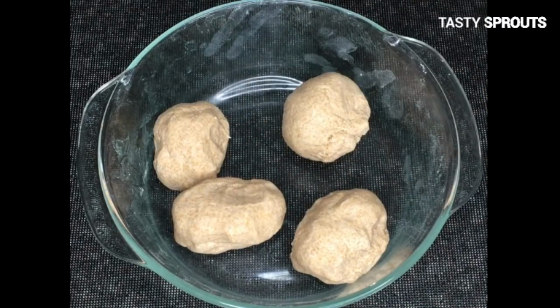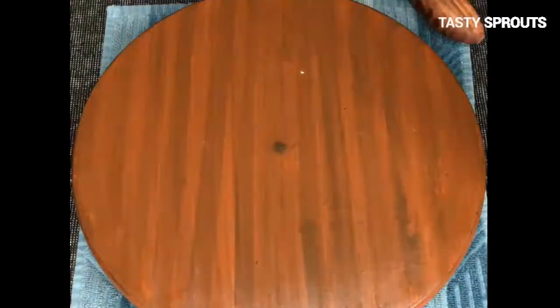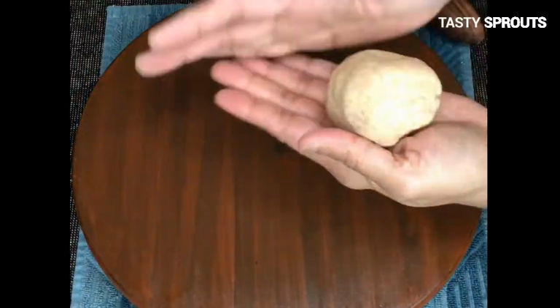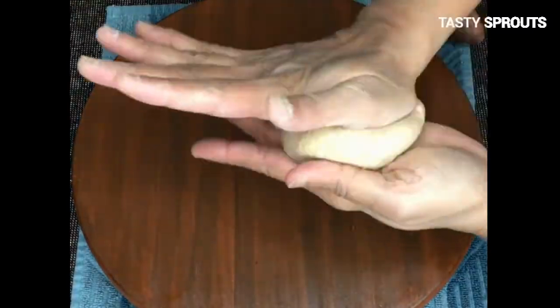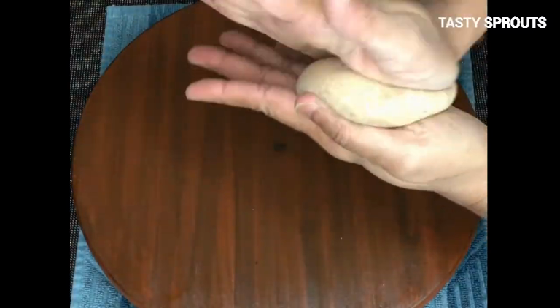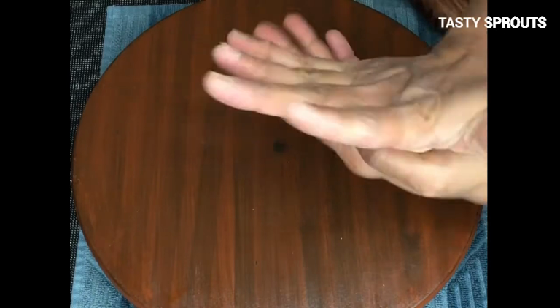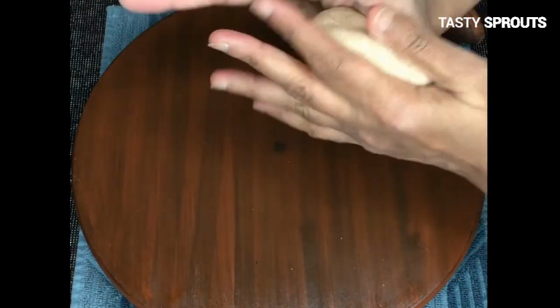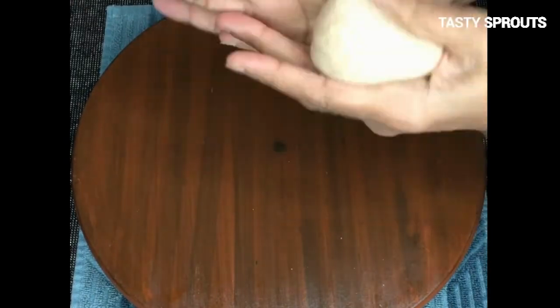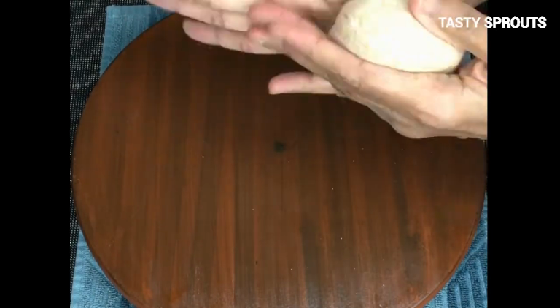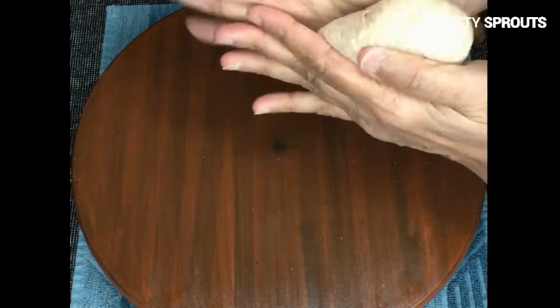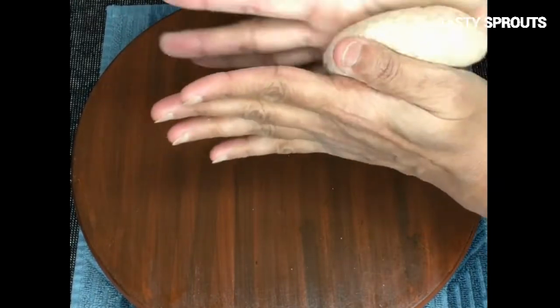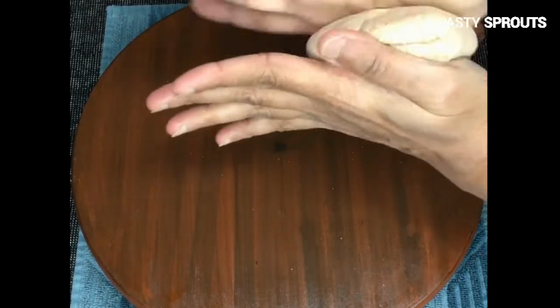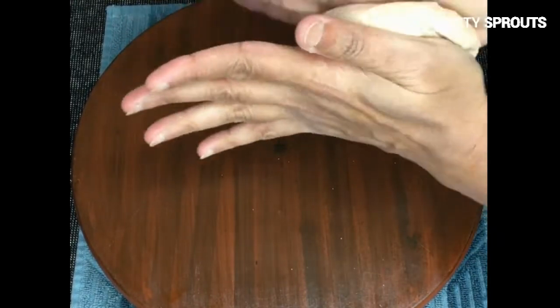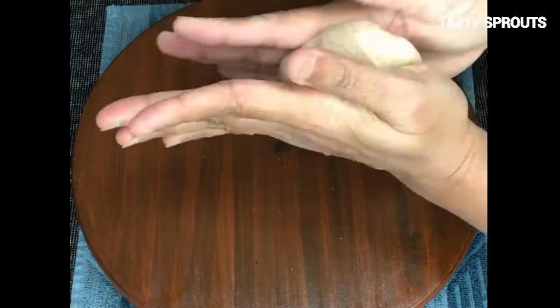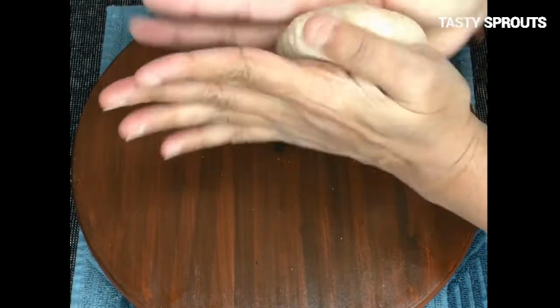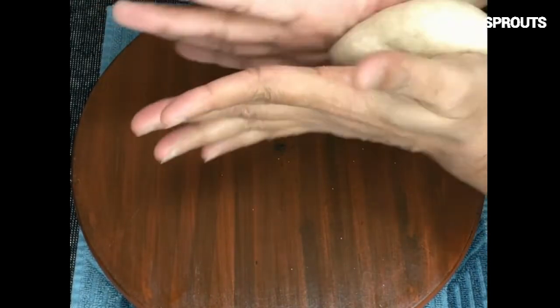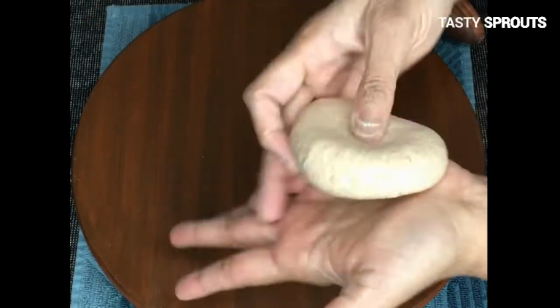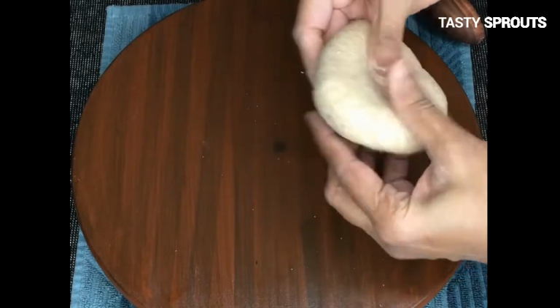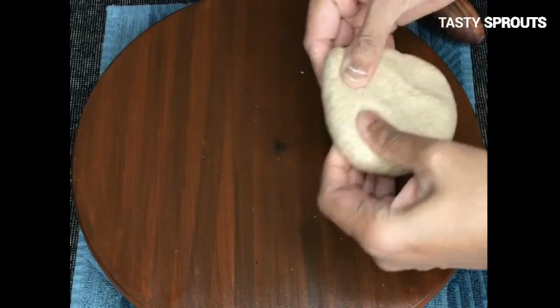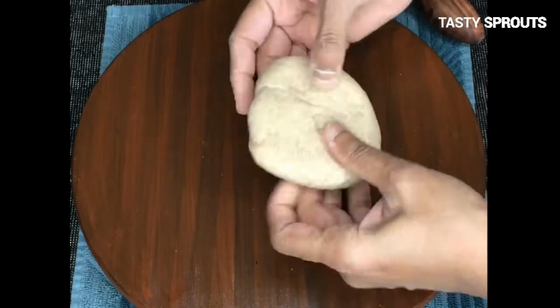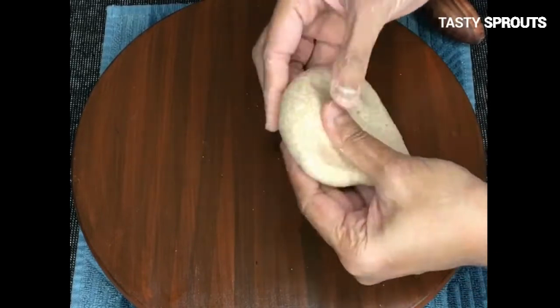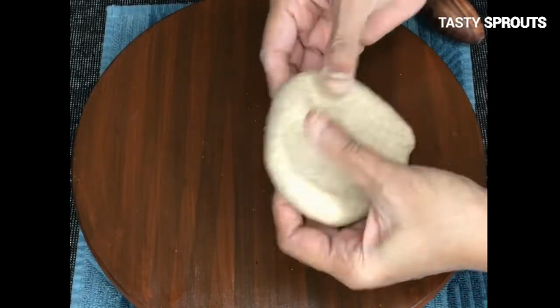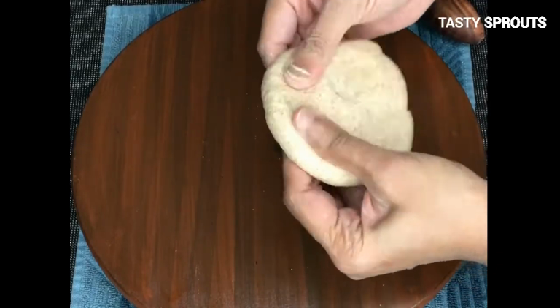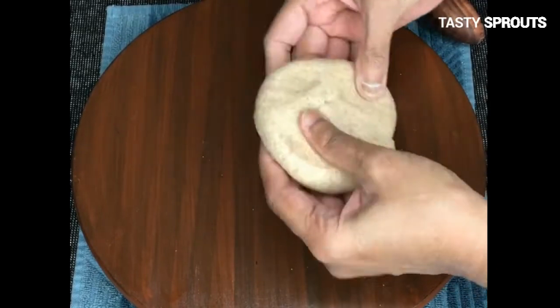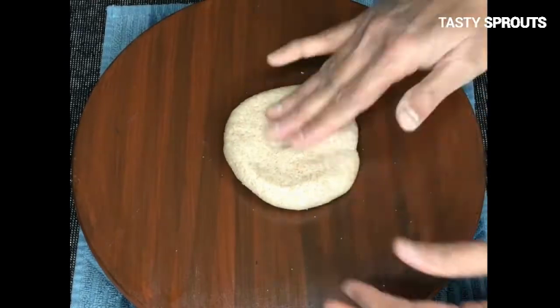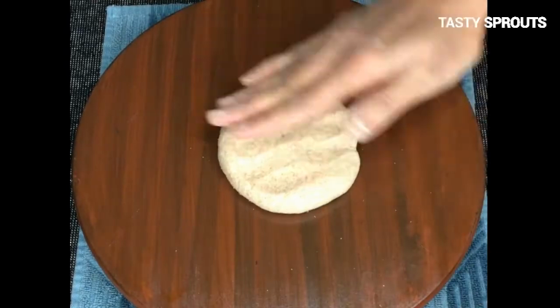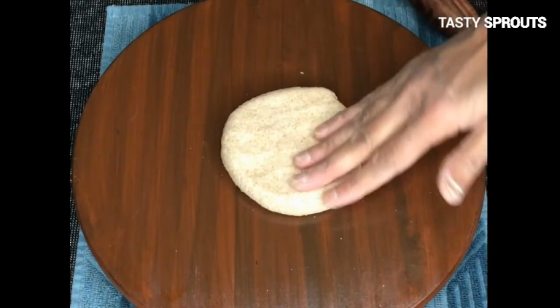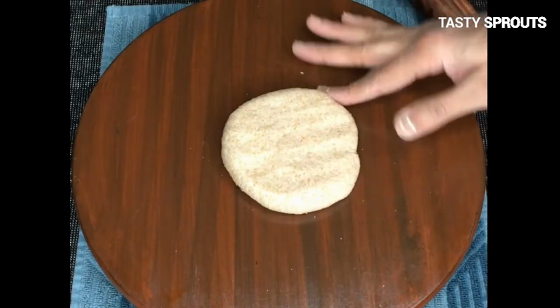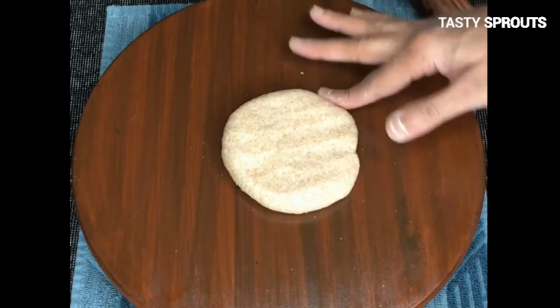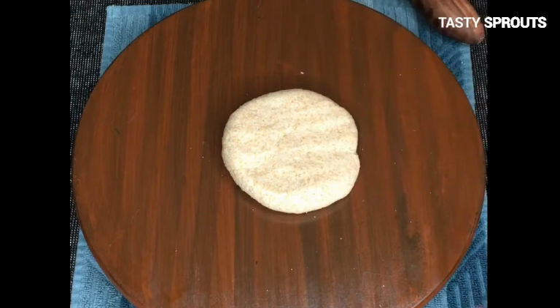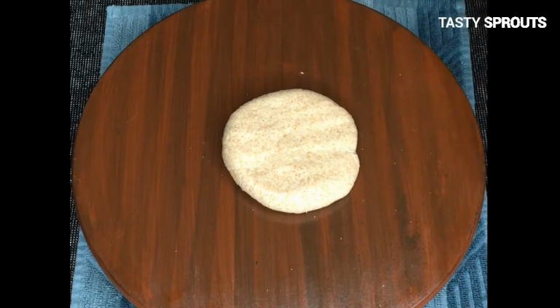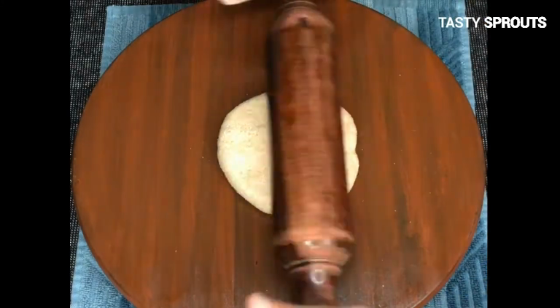Divide the dough into 4 equal parts. For 2 cups of flour you can prepare 4 lacha paratha. Take each part of the dough and roll it into a ball.